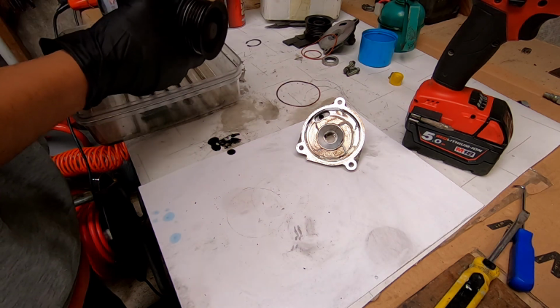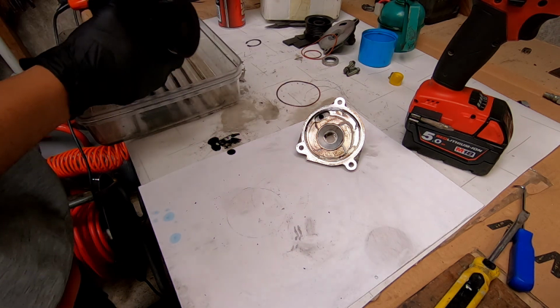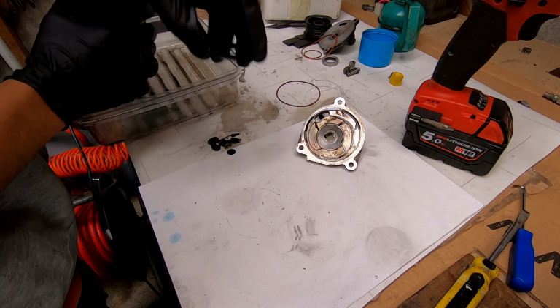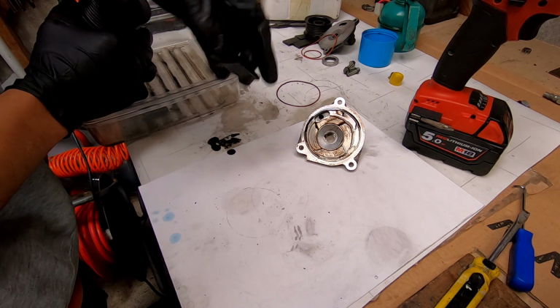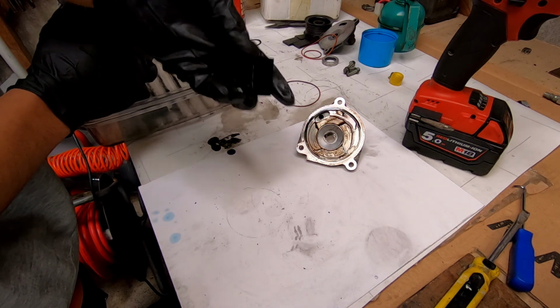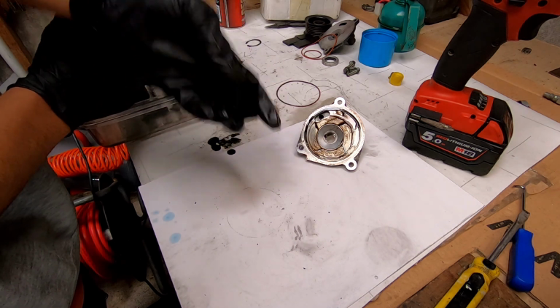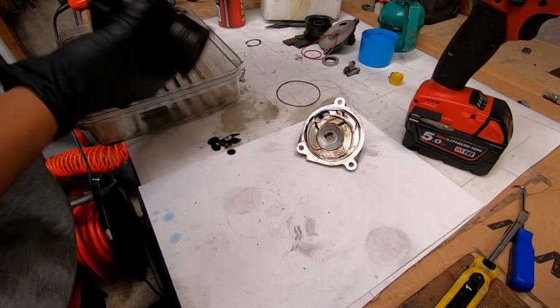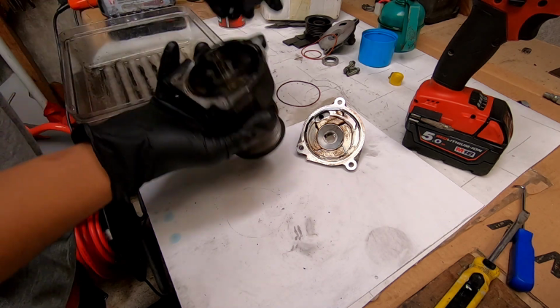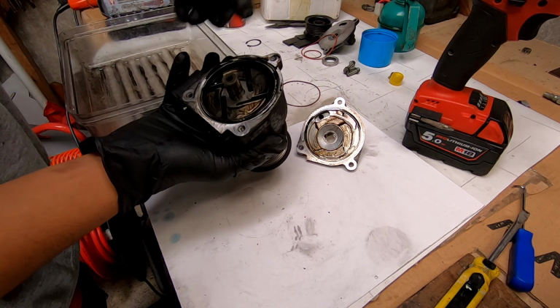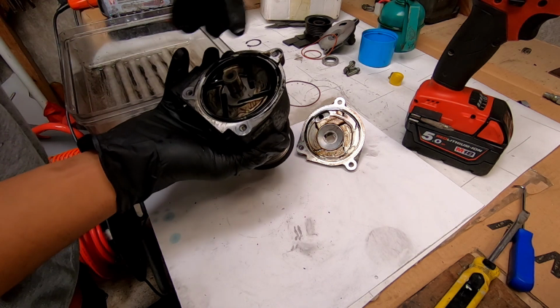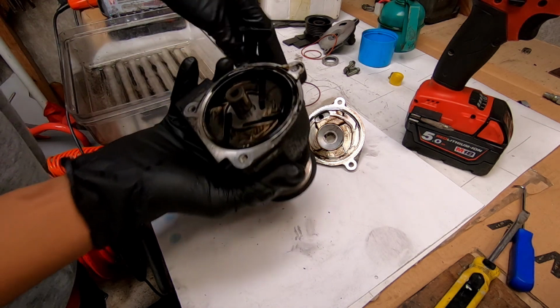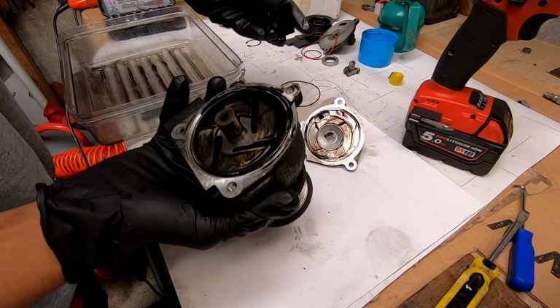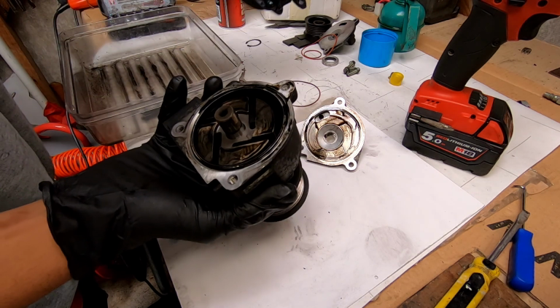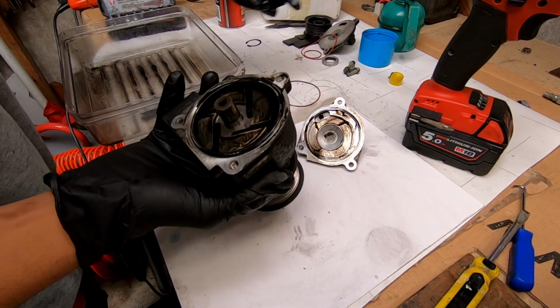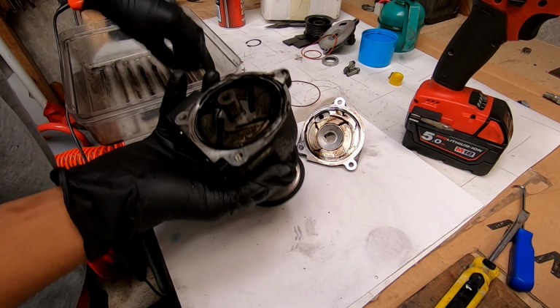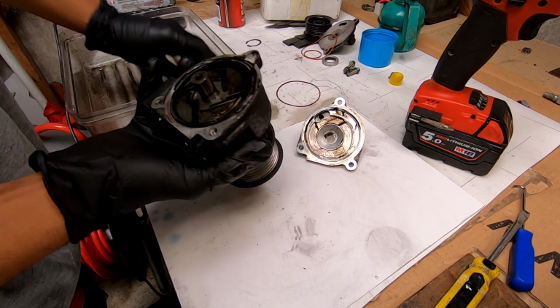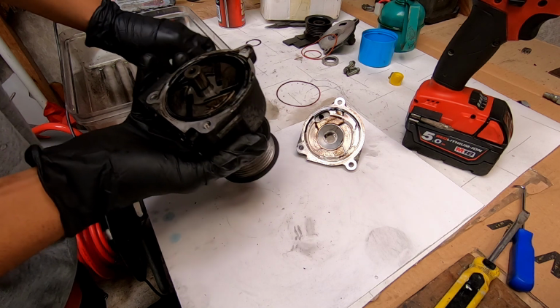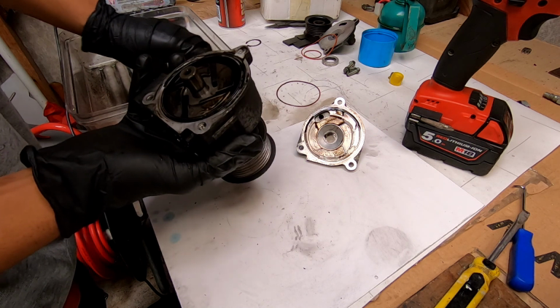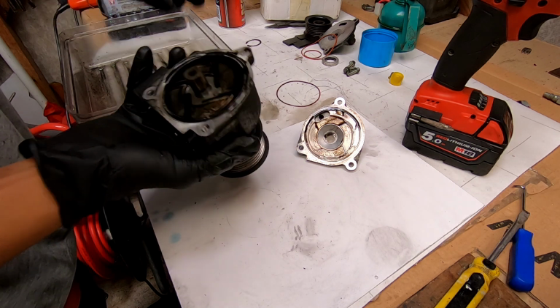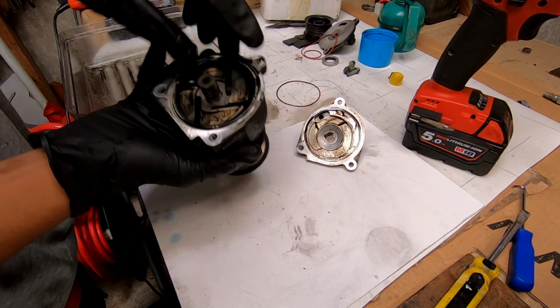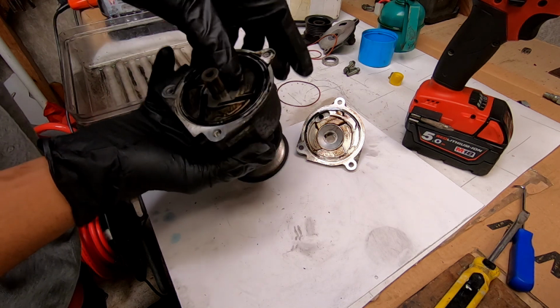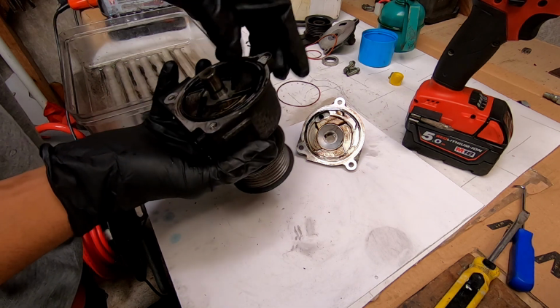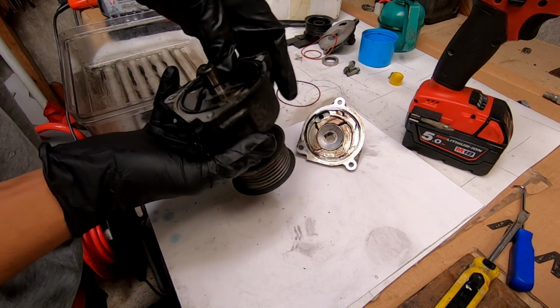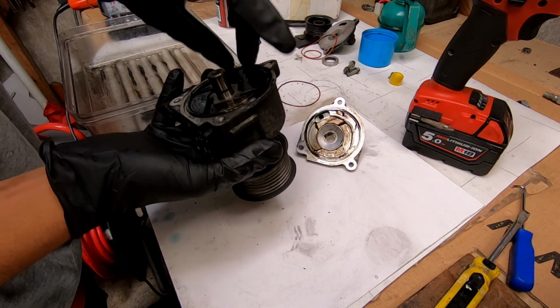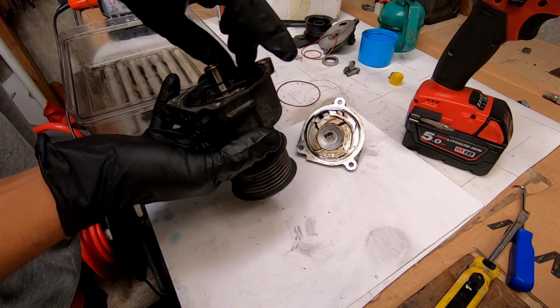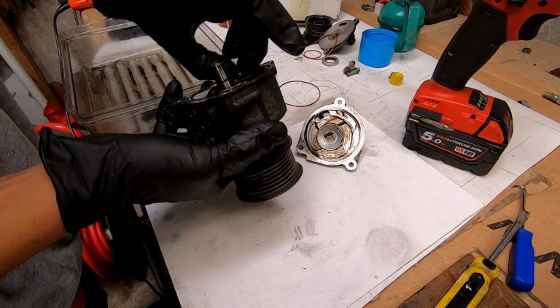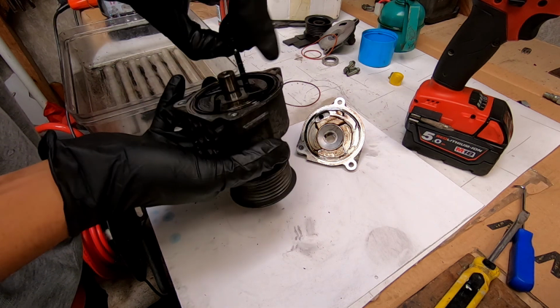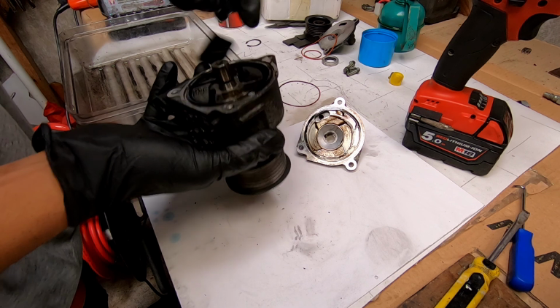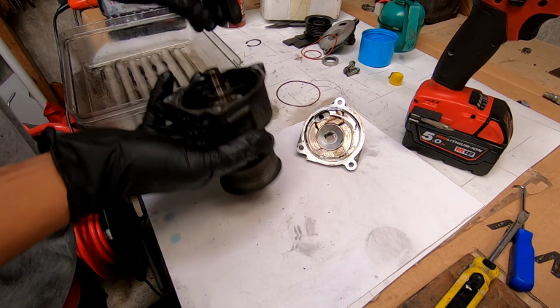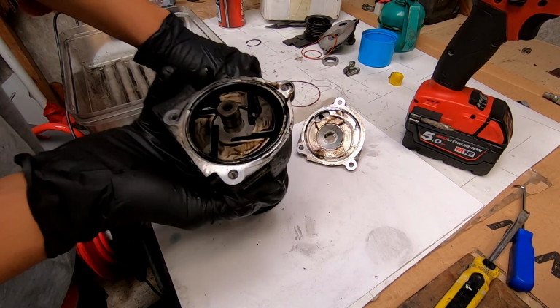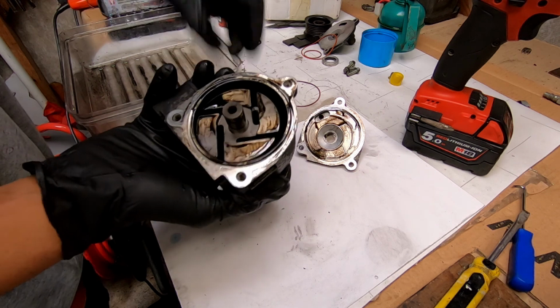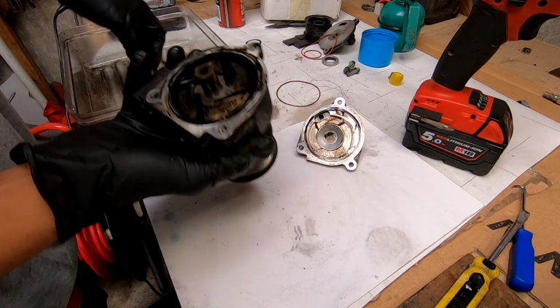So these are all the plastic vanes. This is a vane style pump. Those are all the plastic vanes that create the seal between the rotor and the housing.